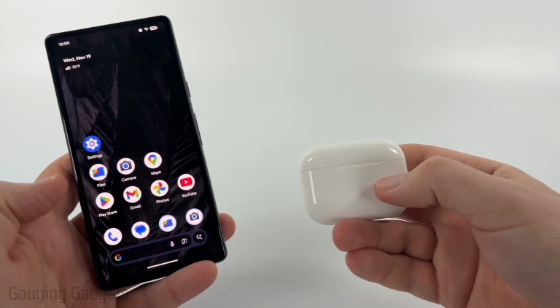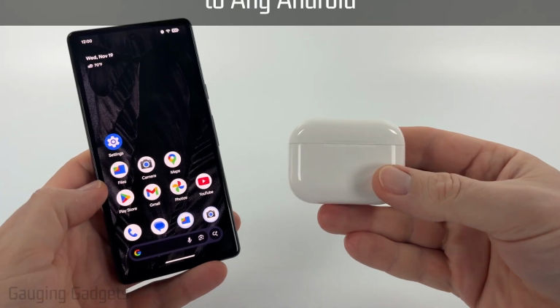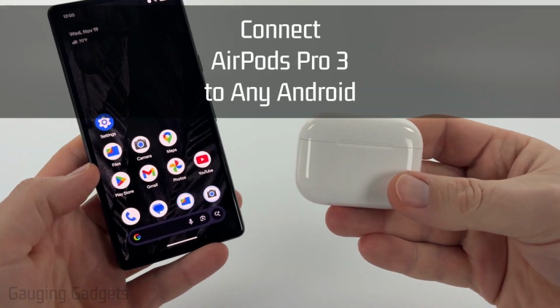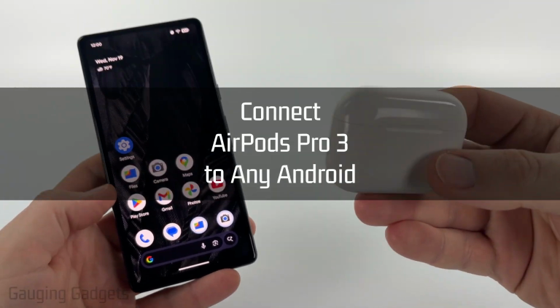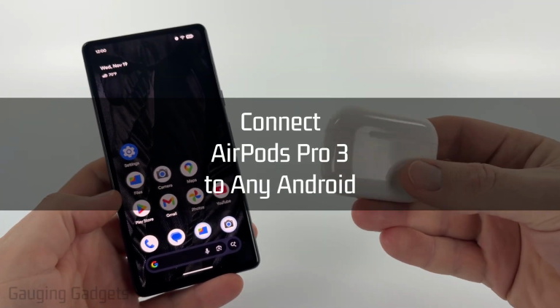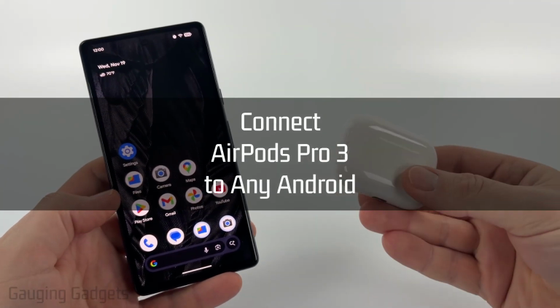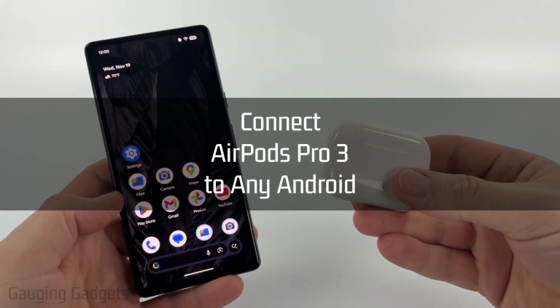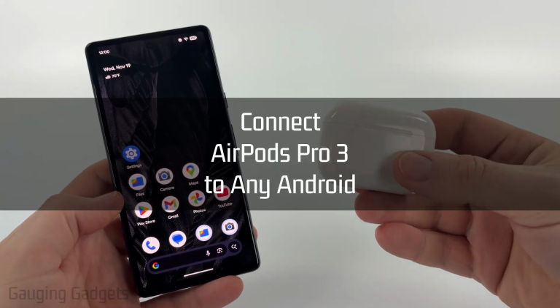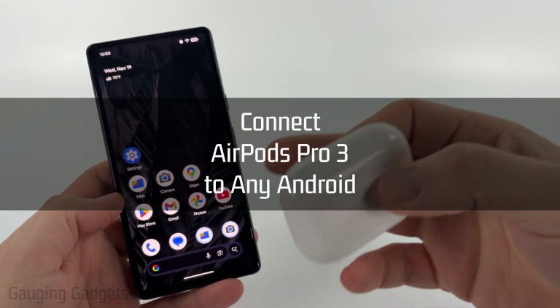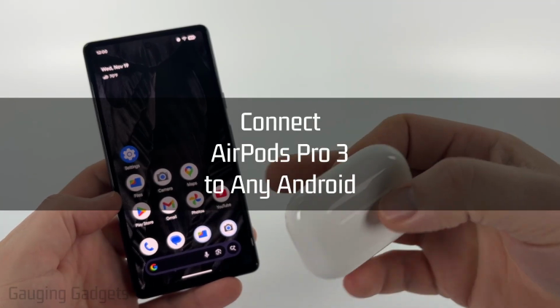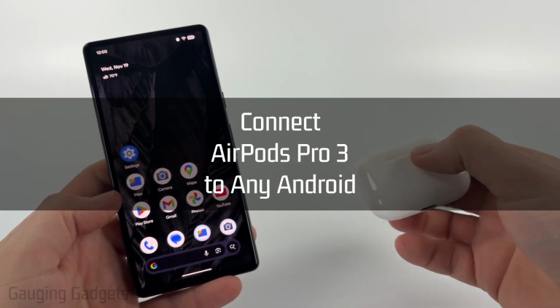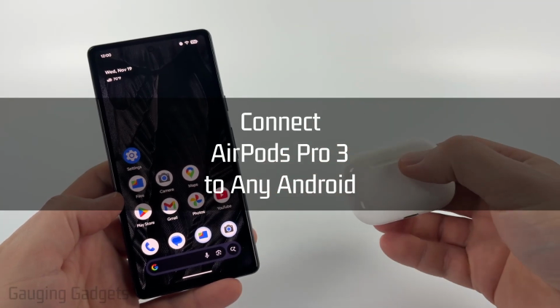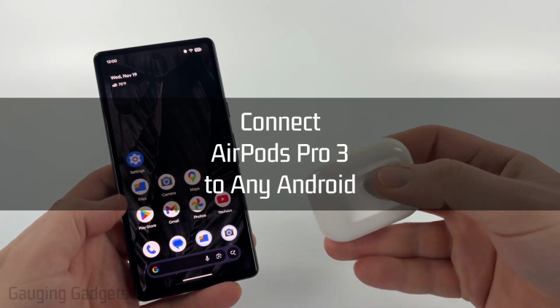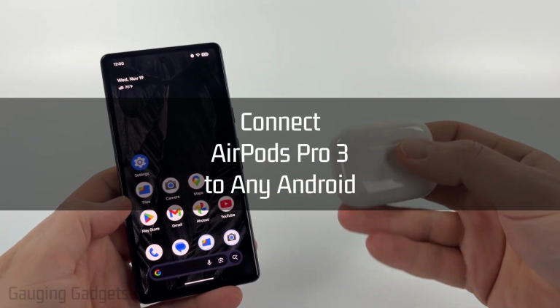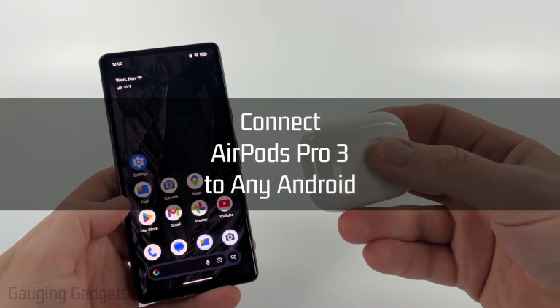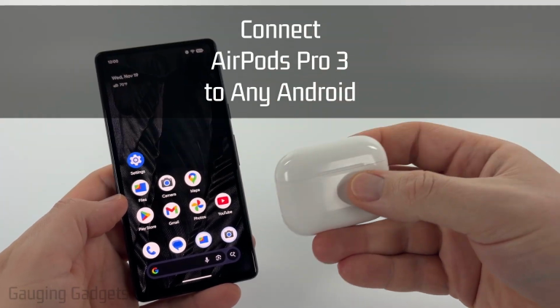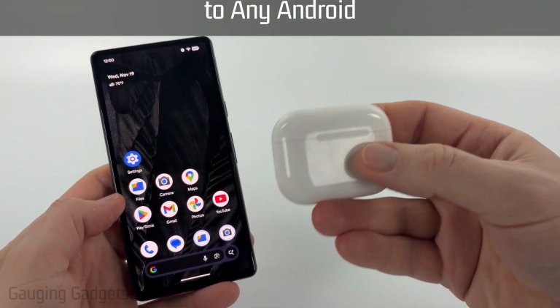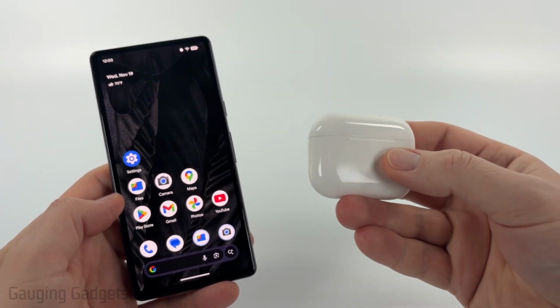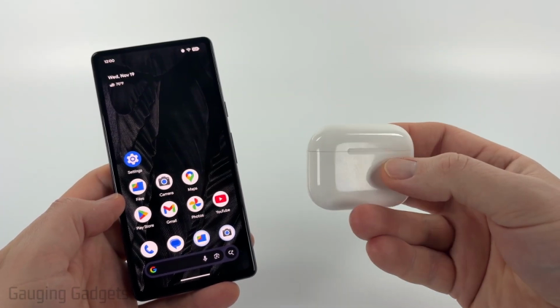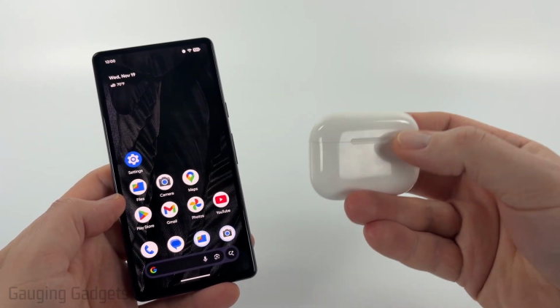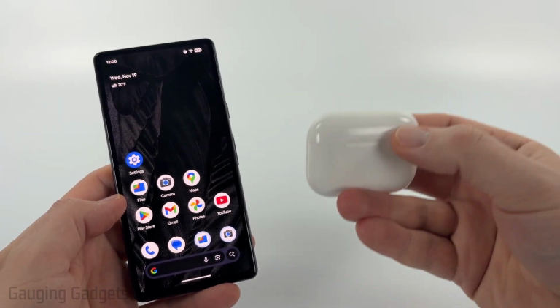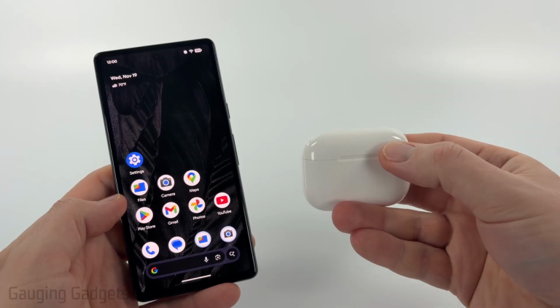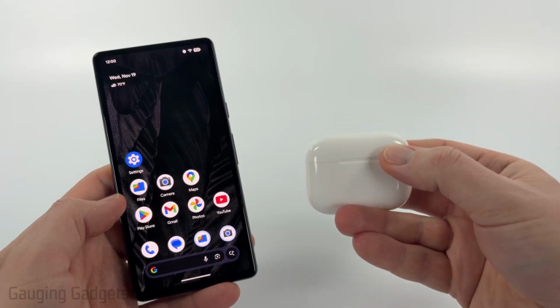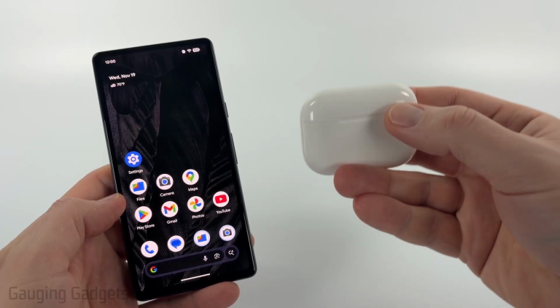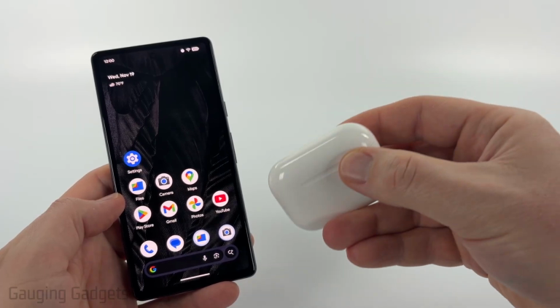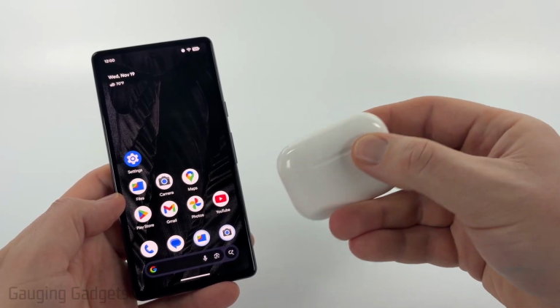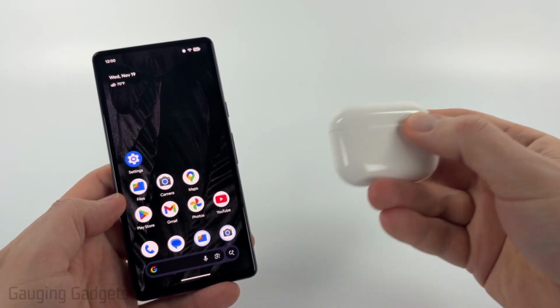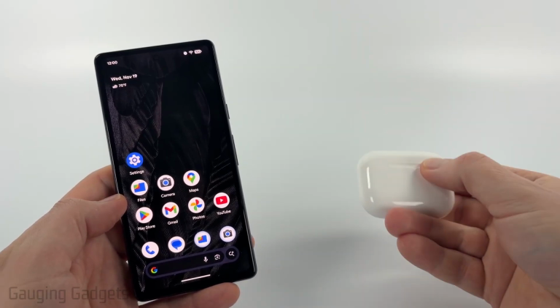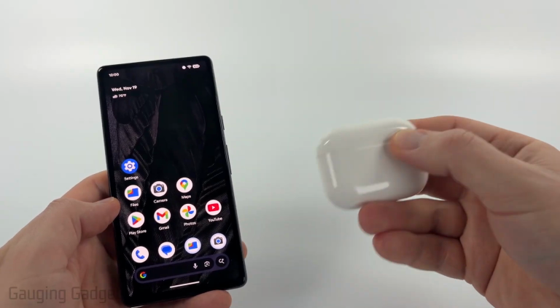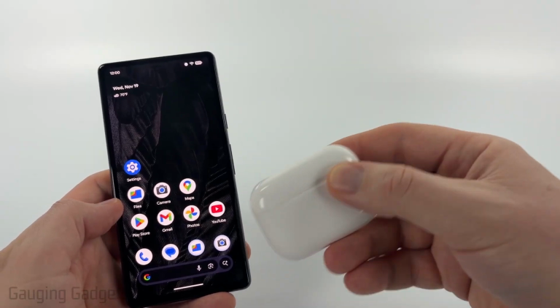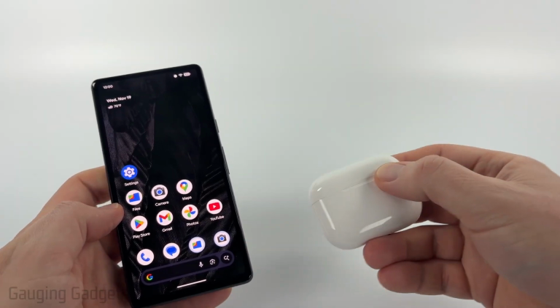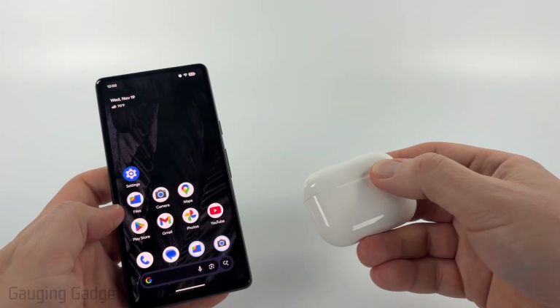How to connect your AirPods Pro 3 to any Android phone. In this video, I'm going to show you how to use Bluetooth to connect and pair your AirPods Pro 3 to your Android phone.